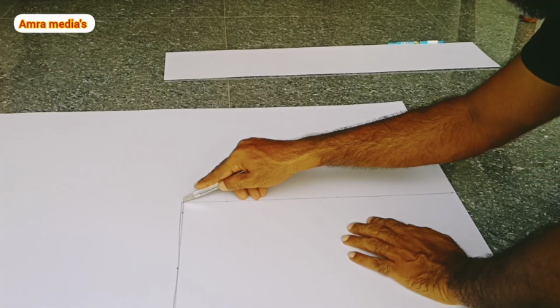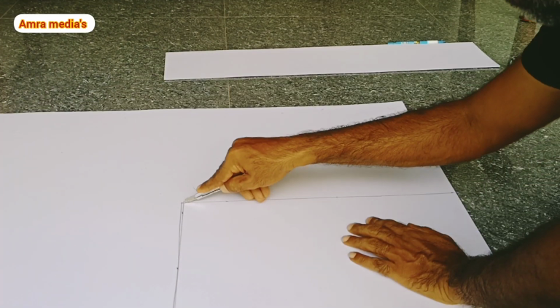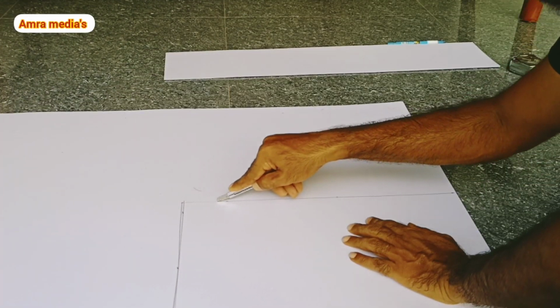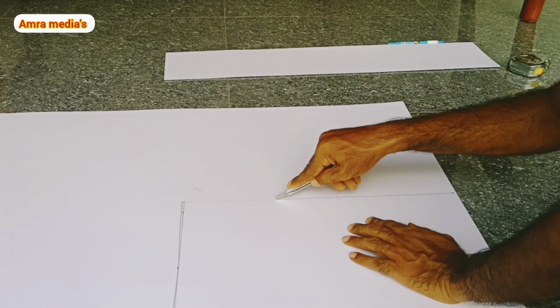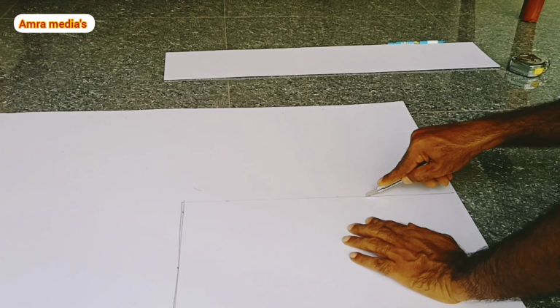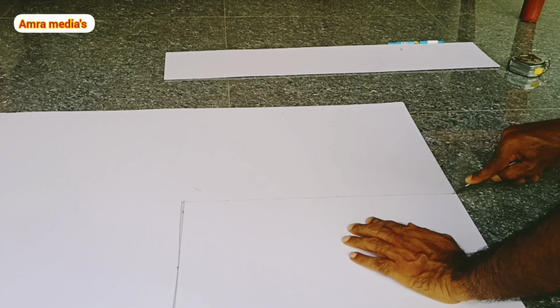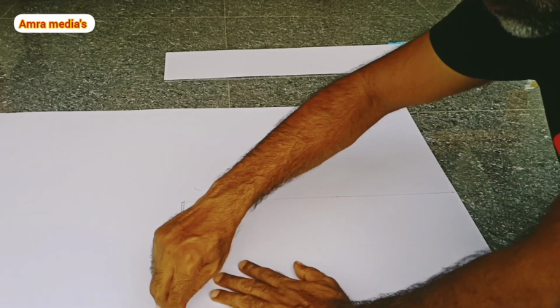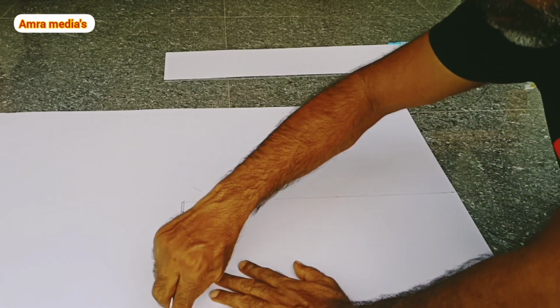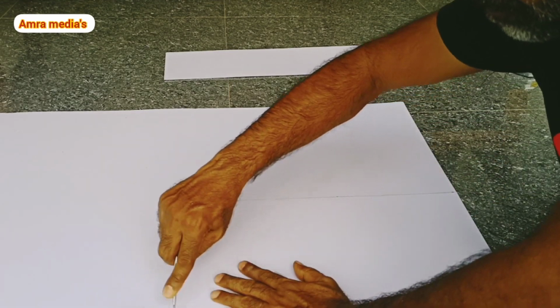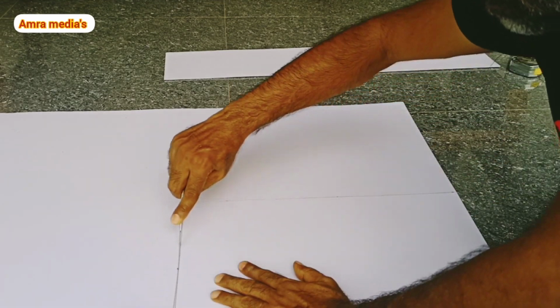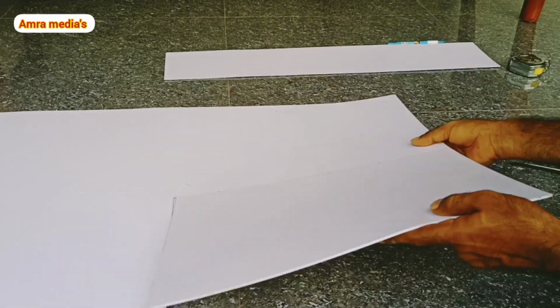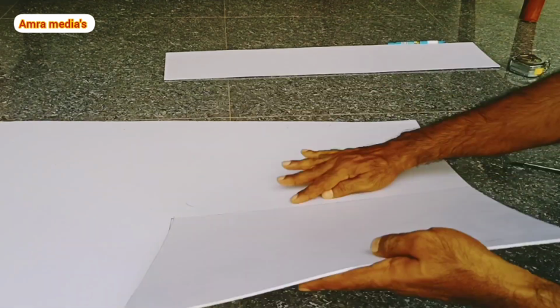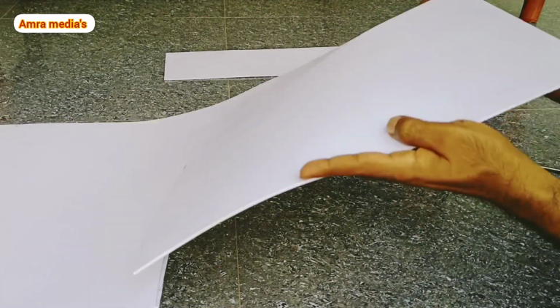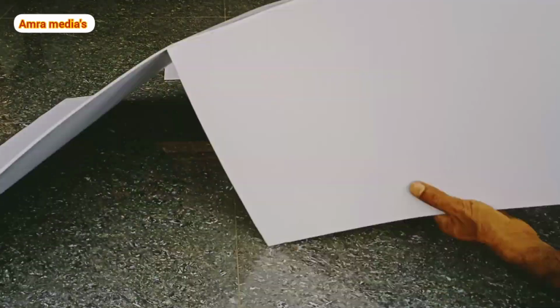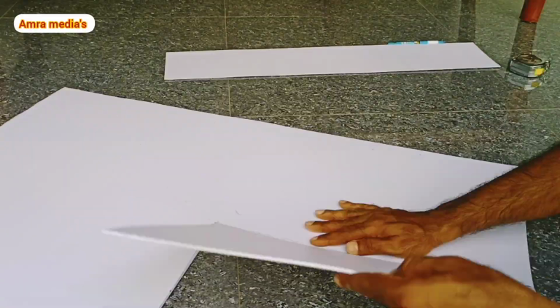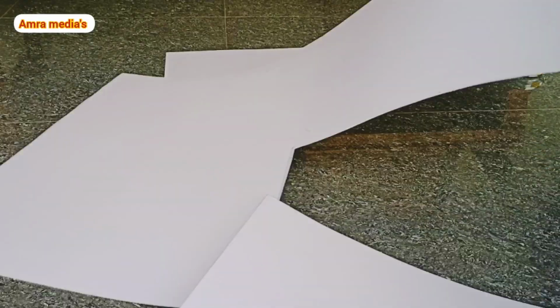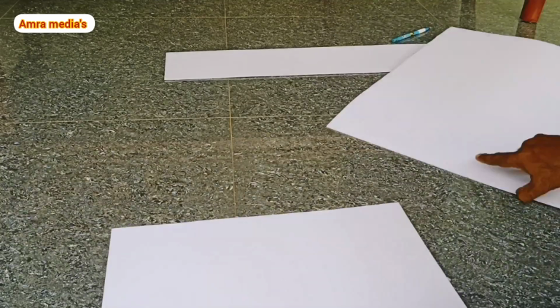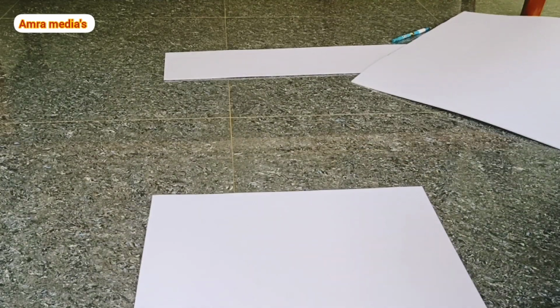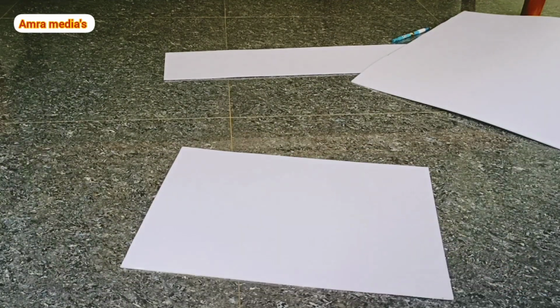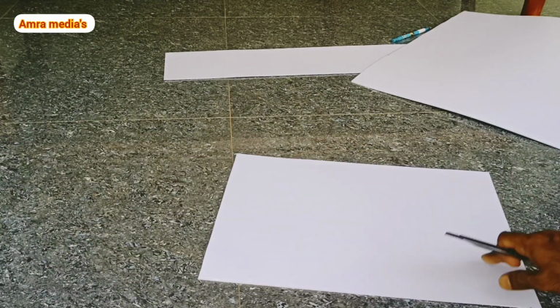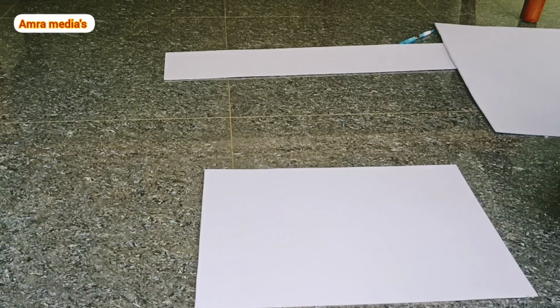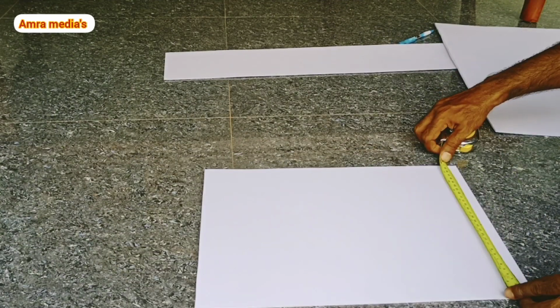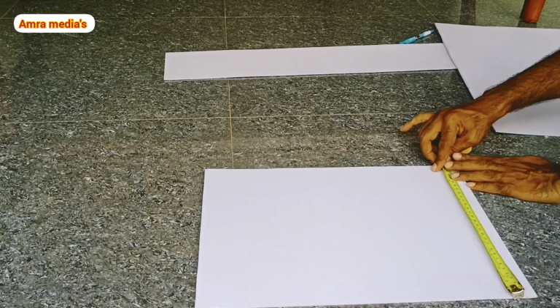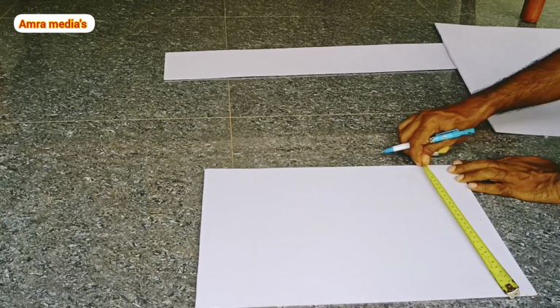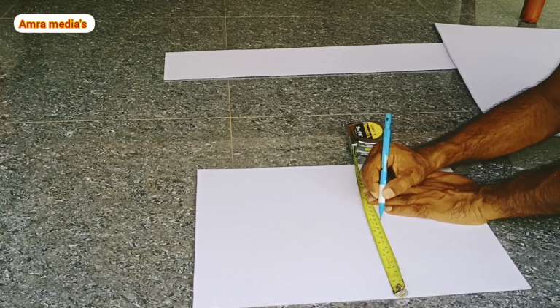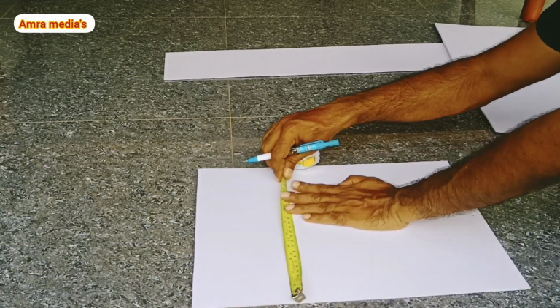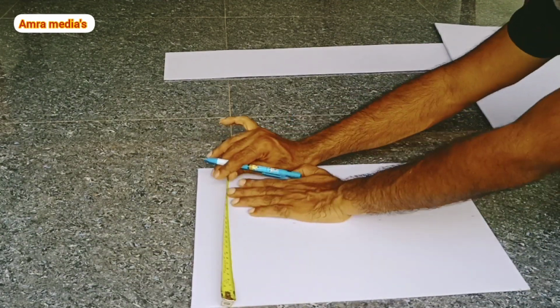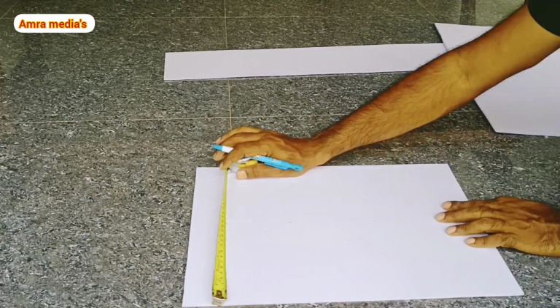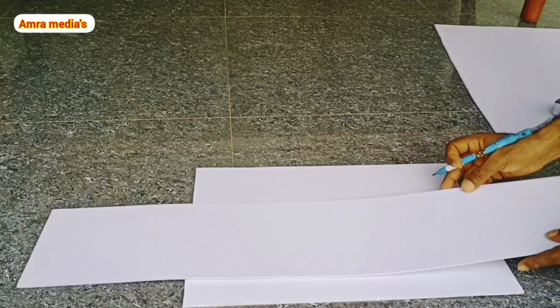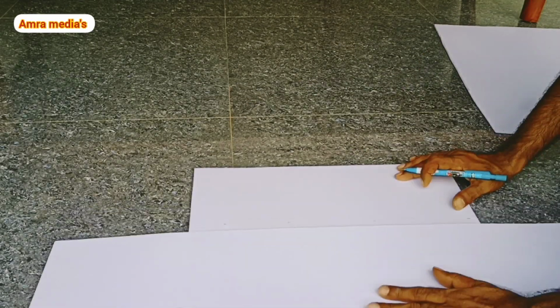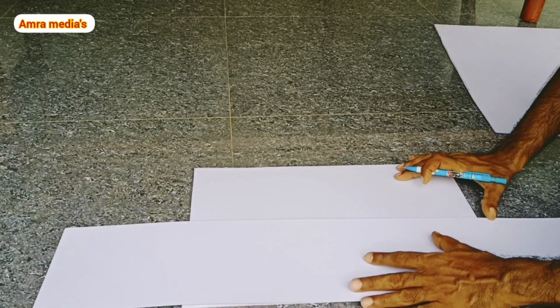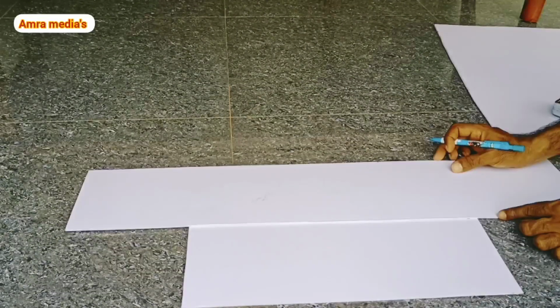Let's cut with a blade. We'll mark the name again.